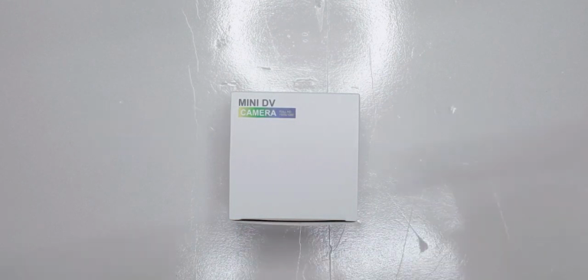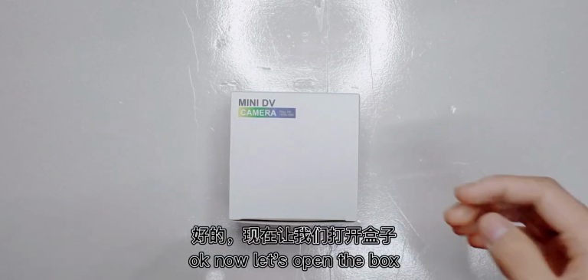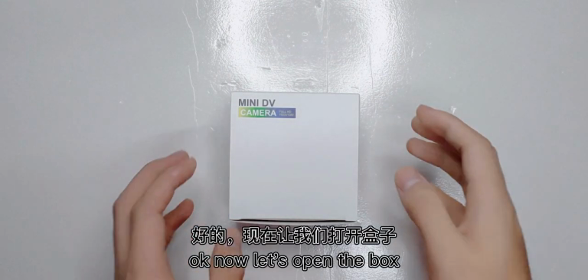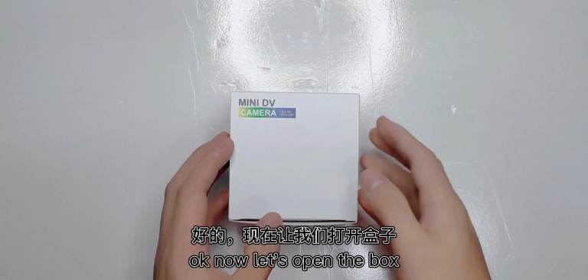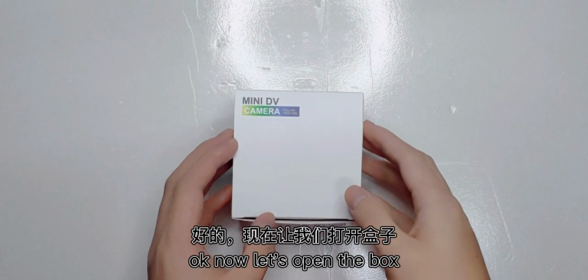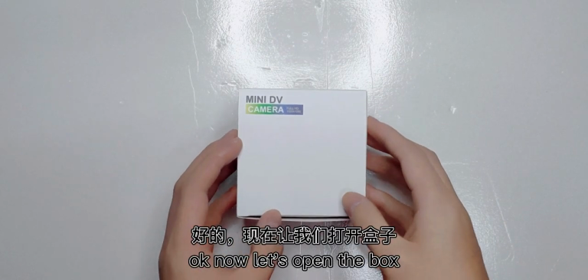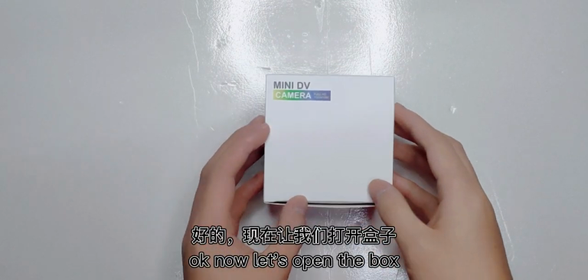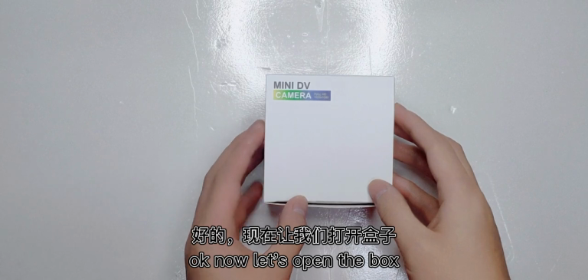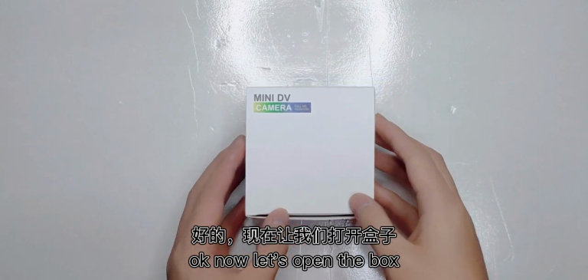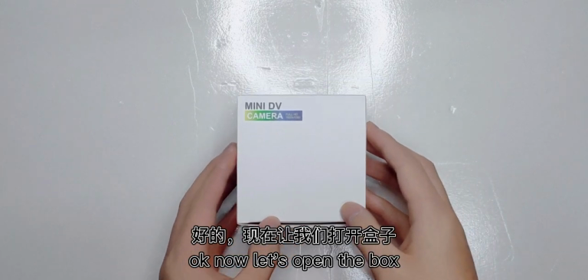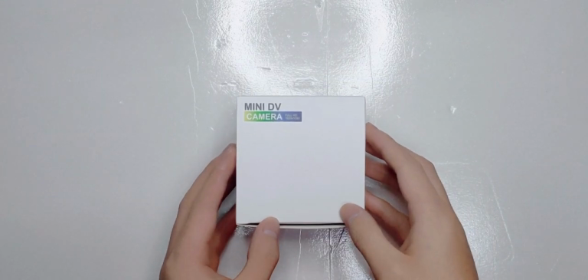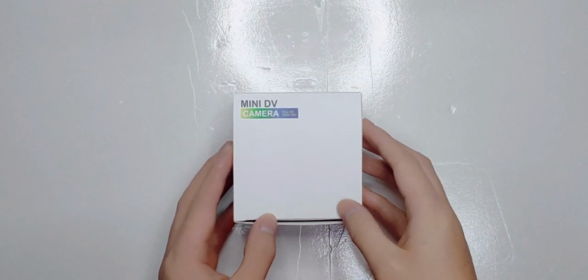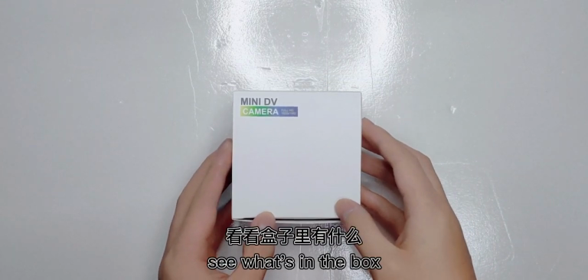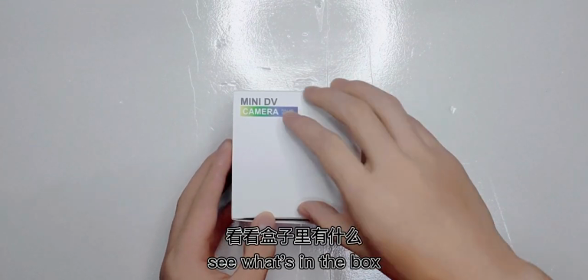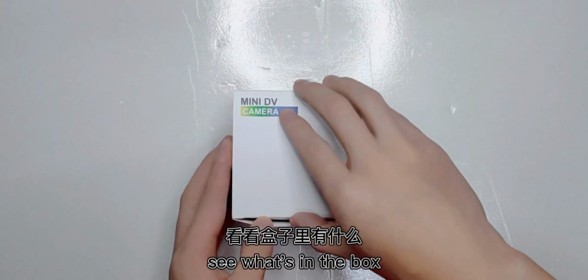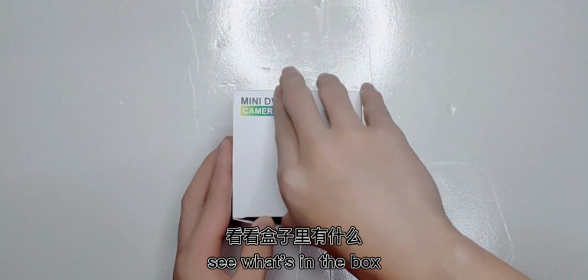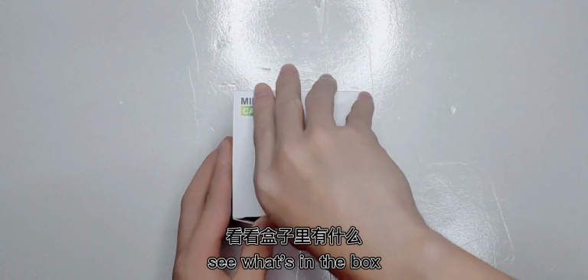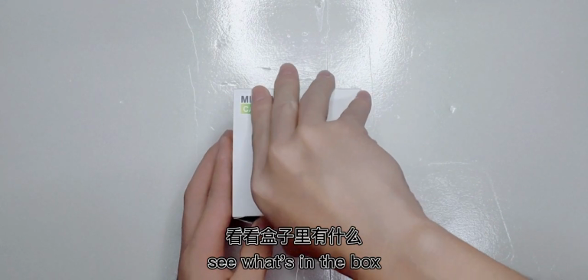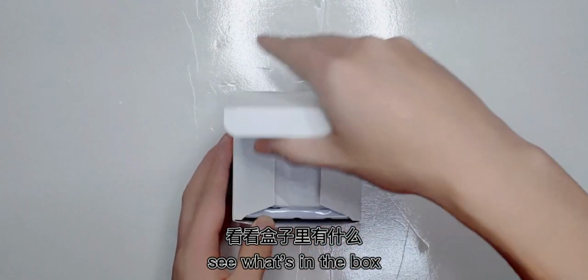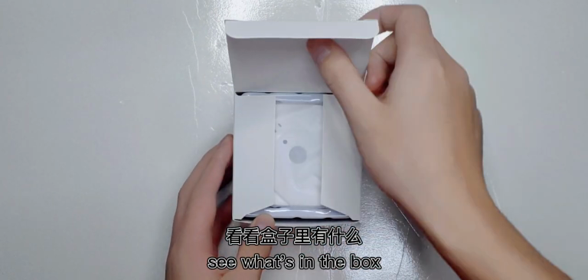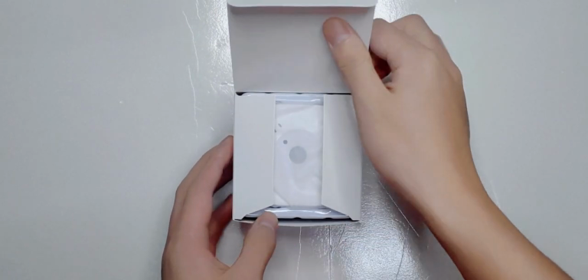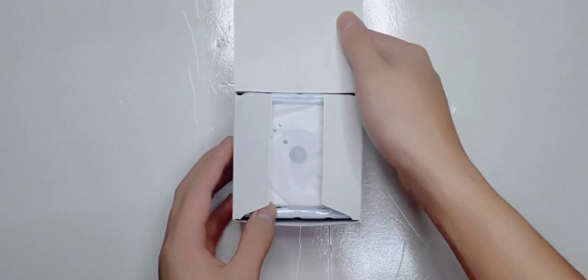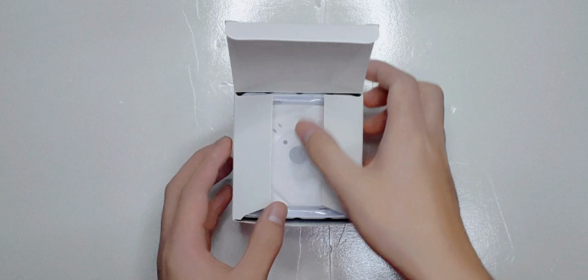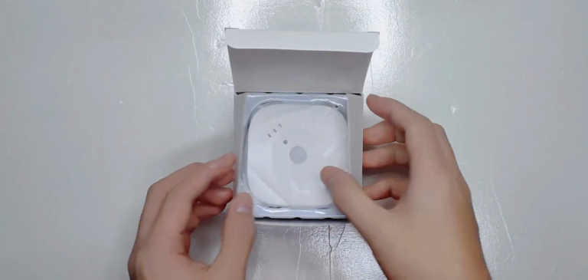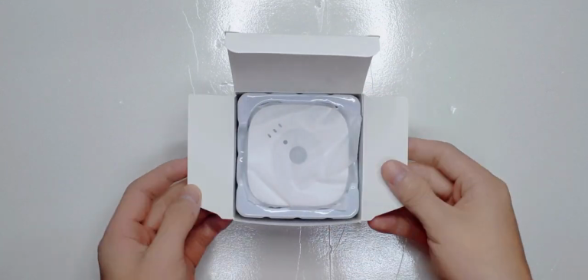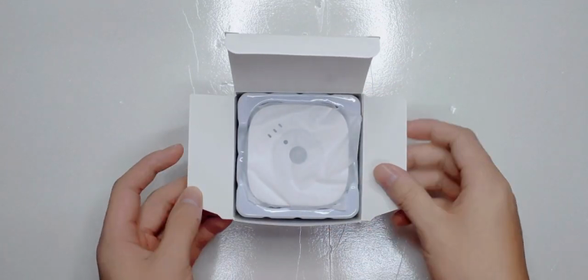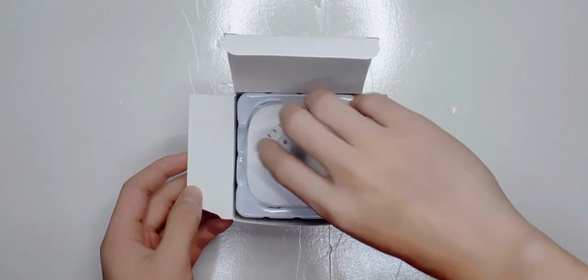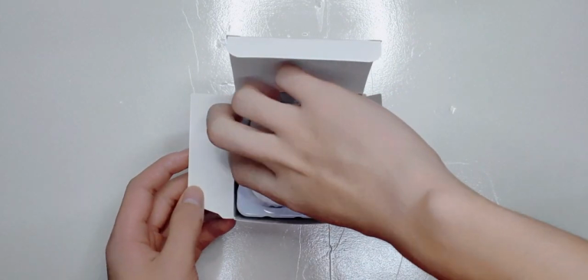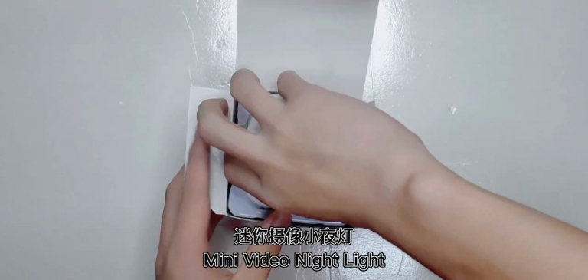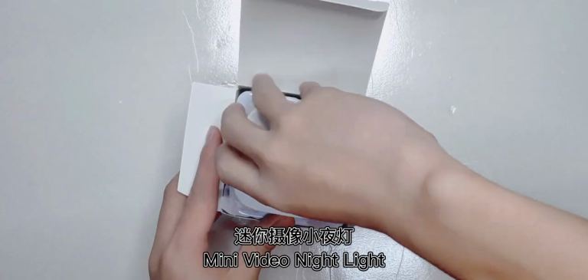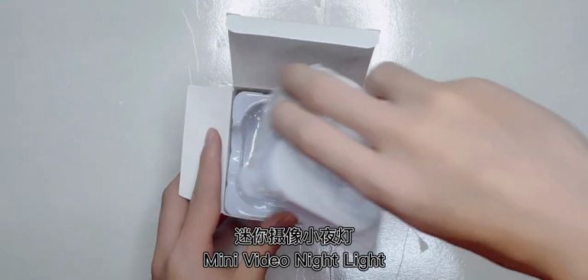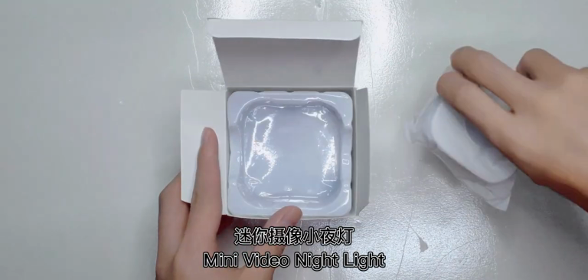Okay, now let's open the box and see what's in the box. Mini video nightlight.